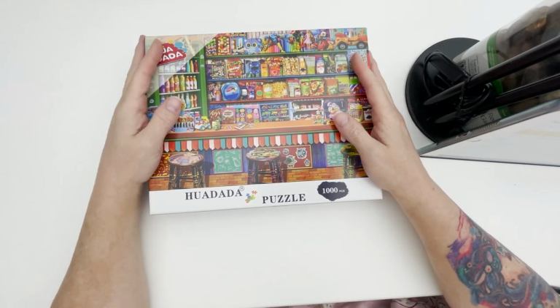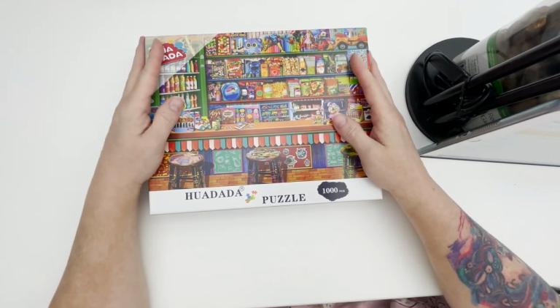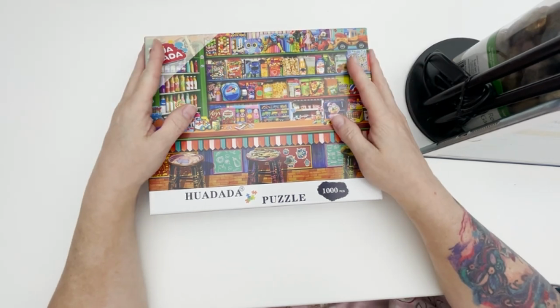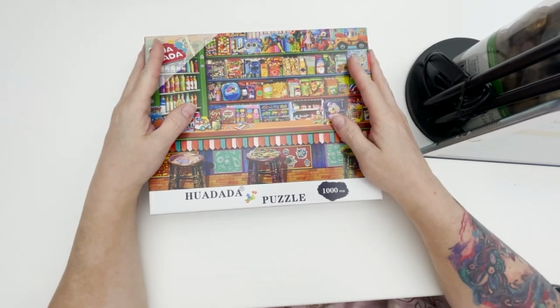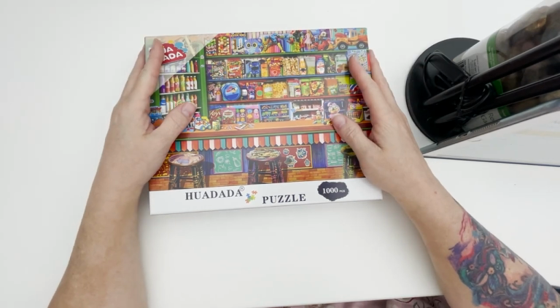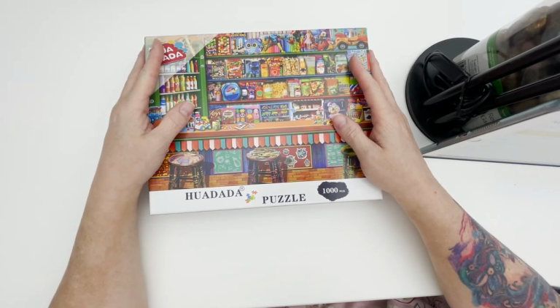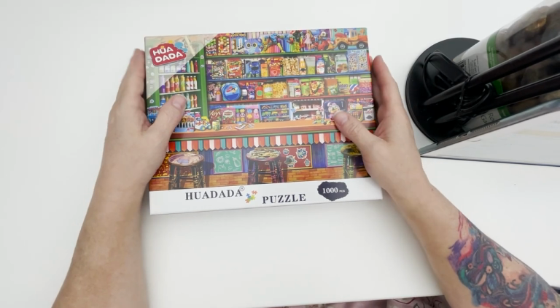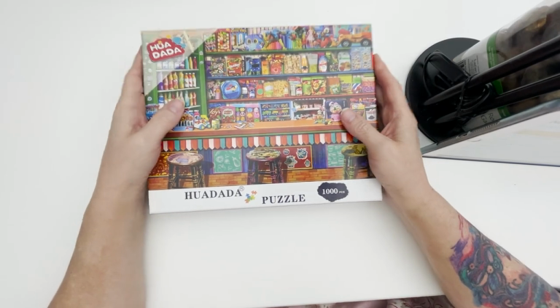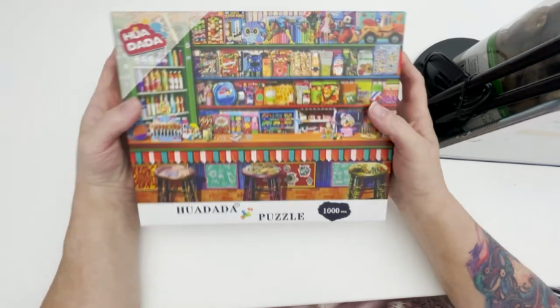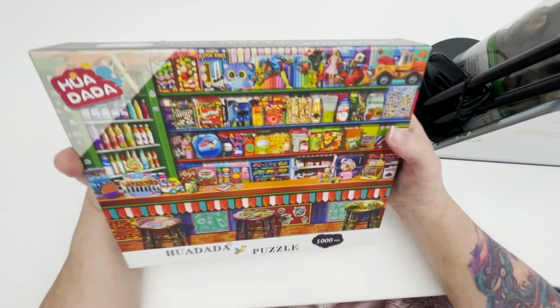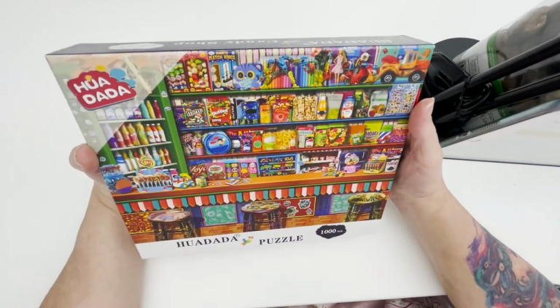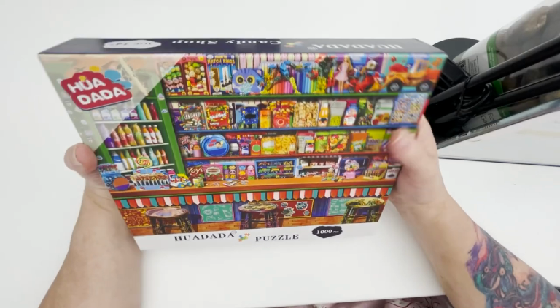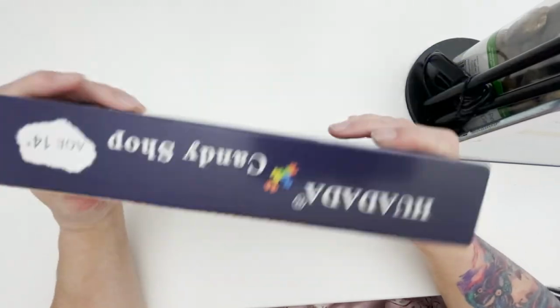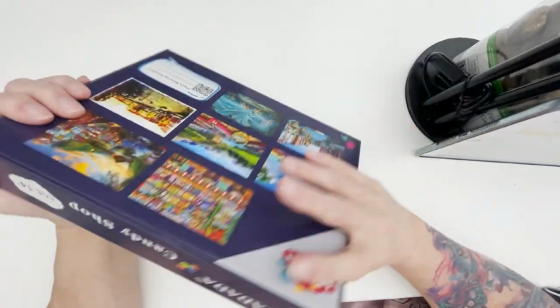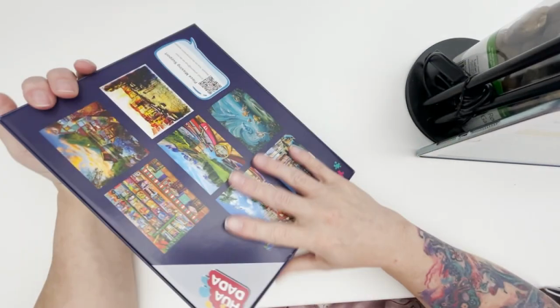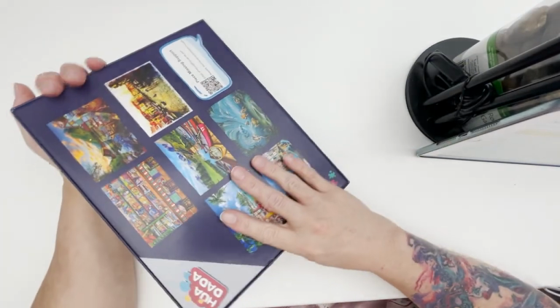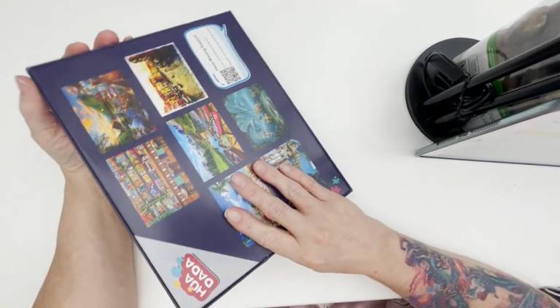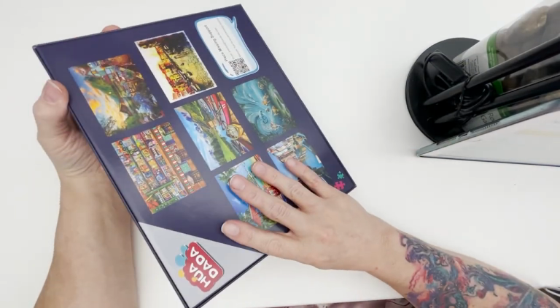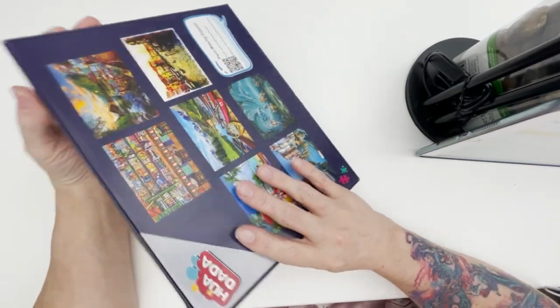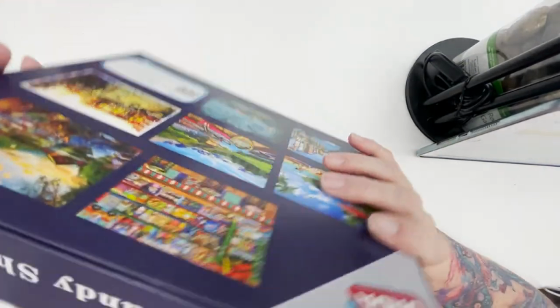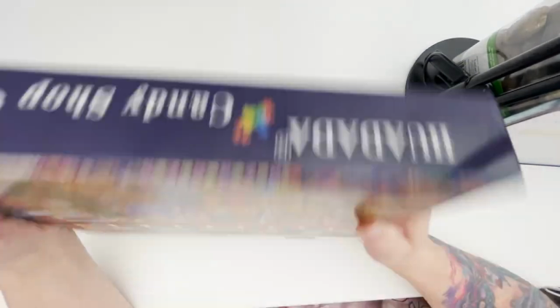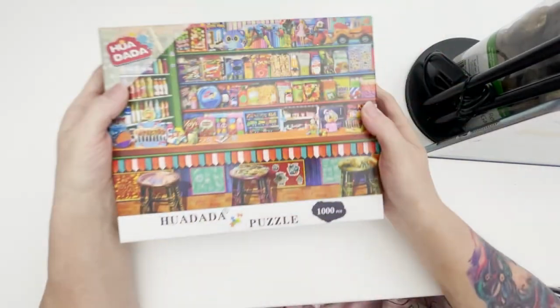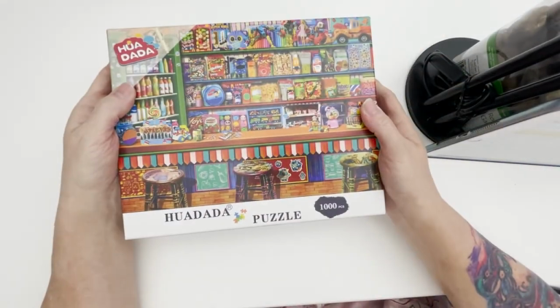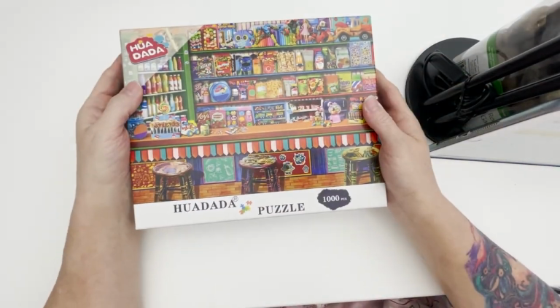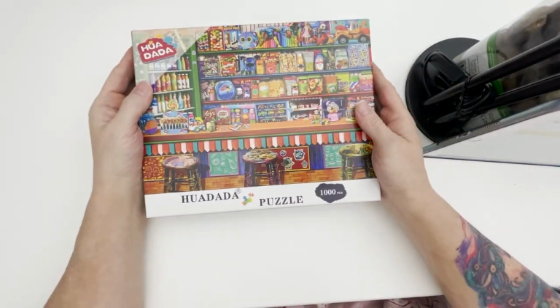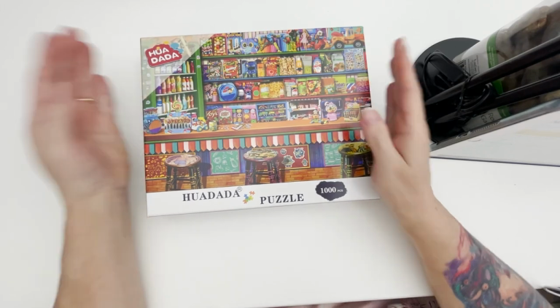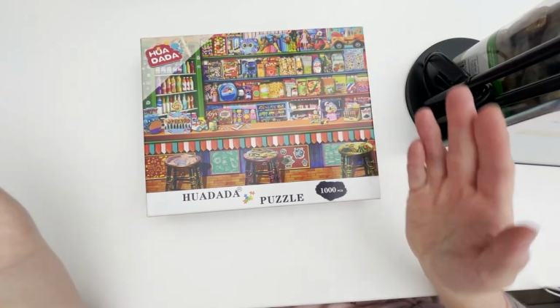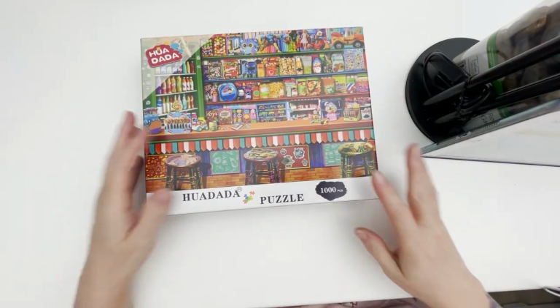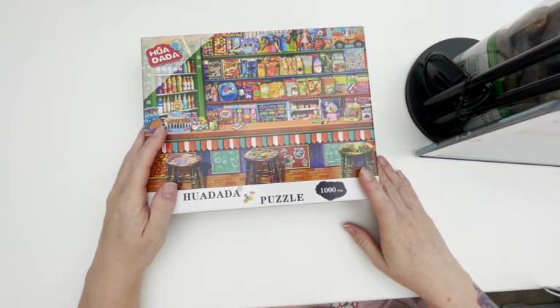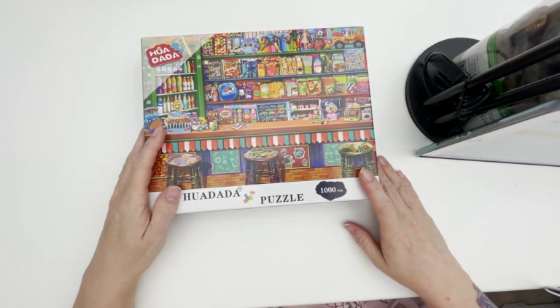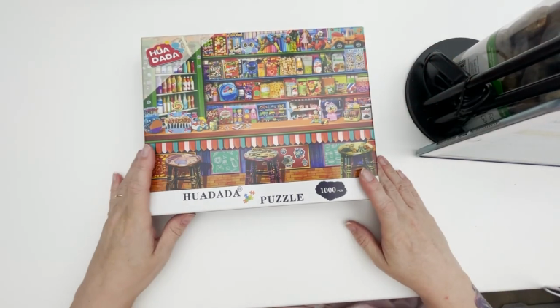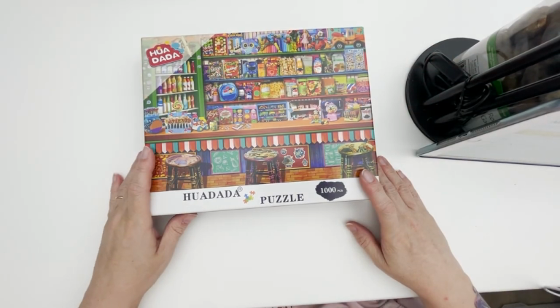The images on the box look great, the coloring is great, and the box is nice and sturdy. What more can you ask for?